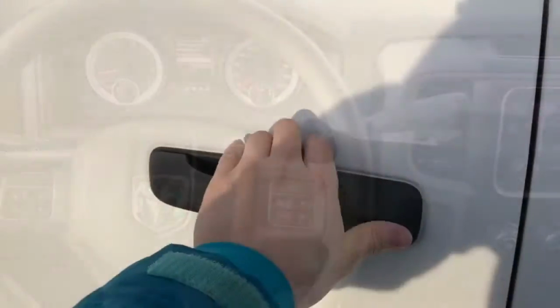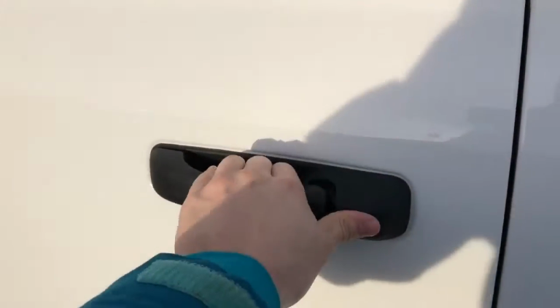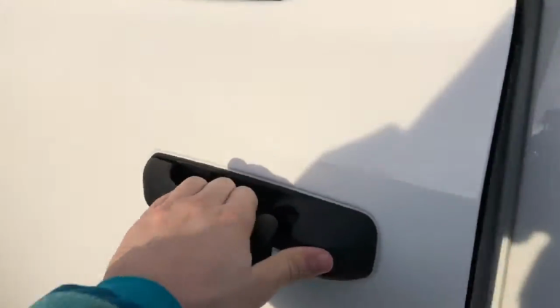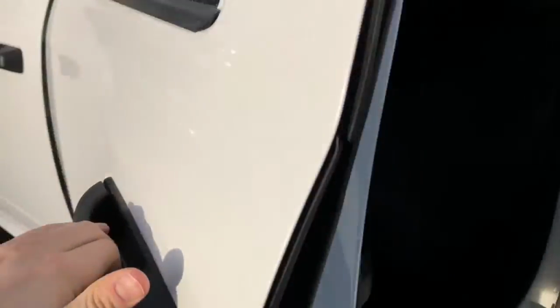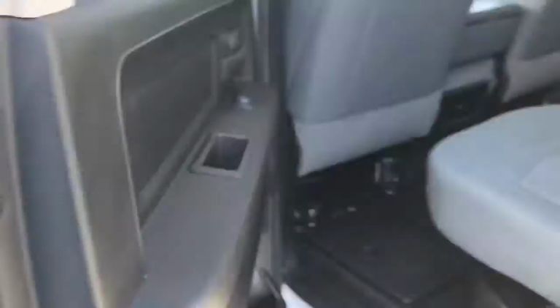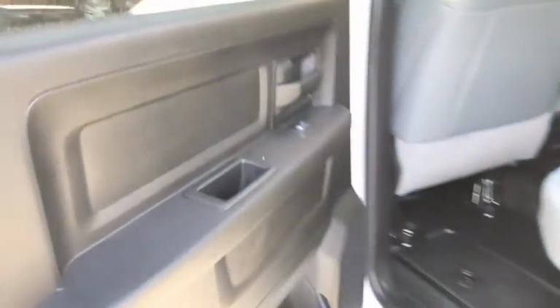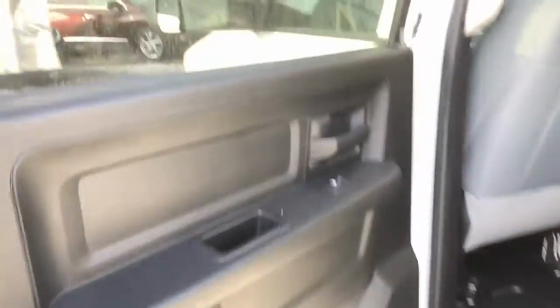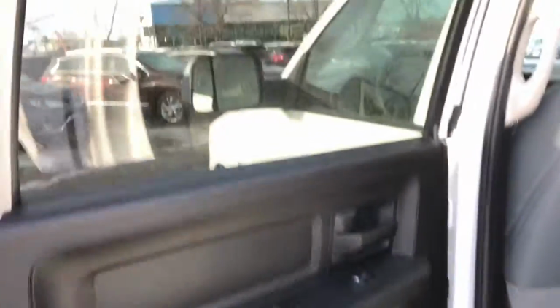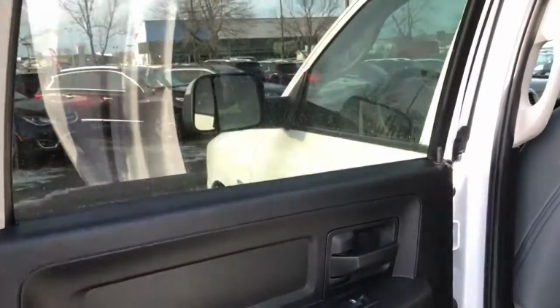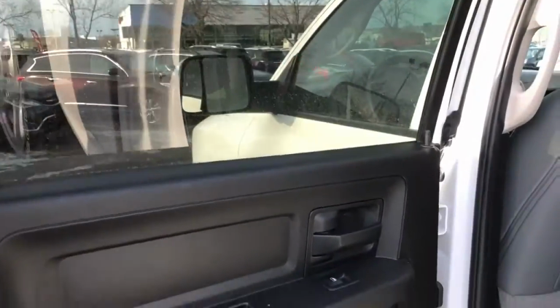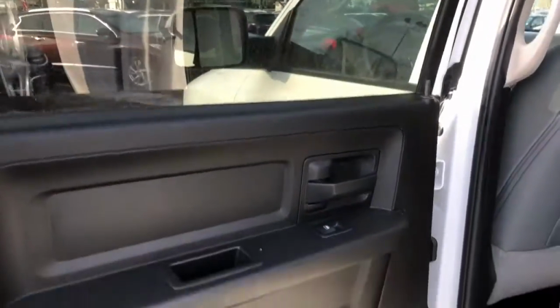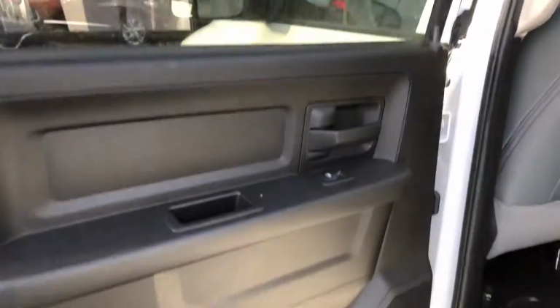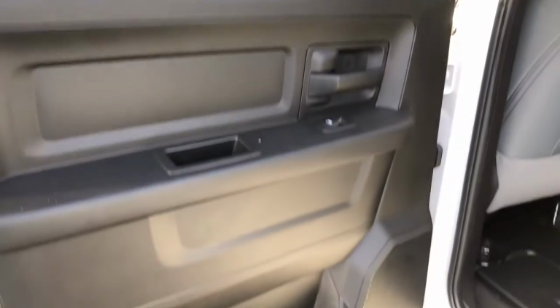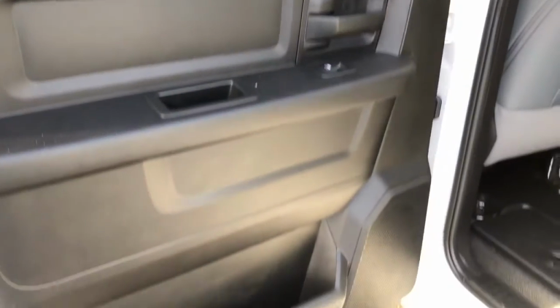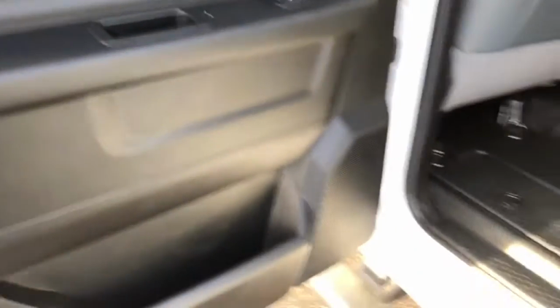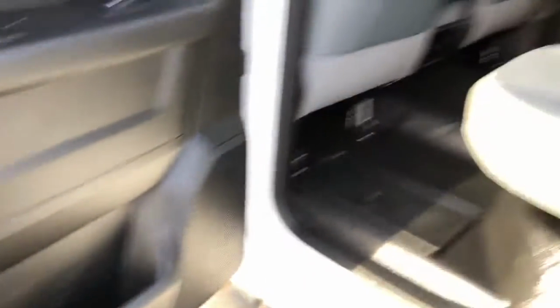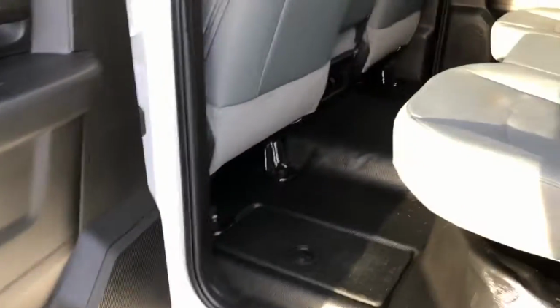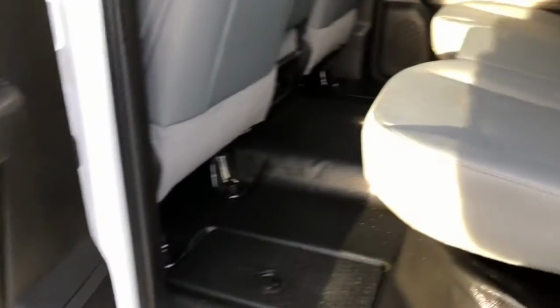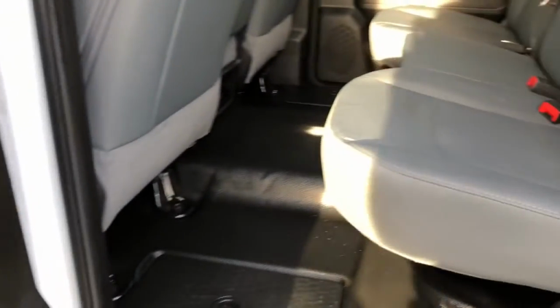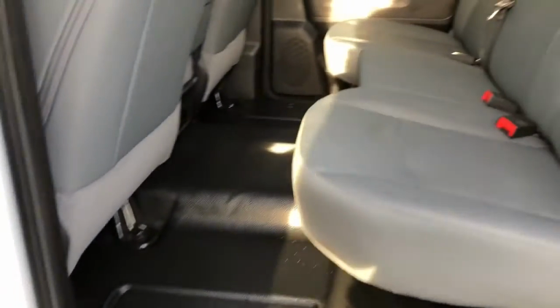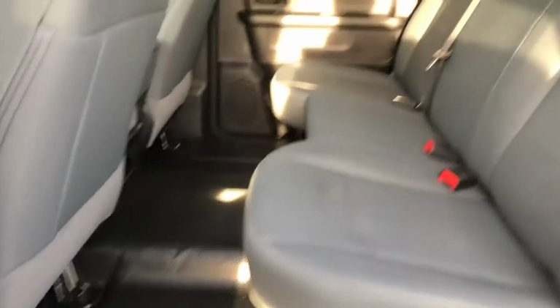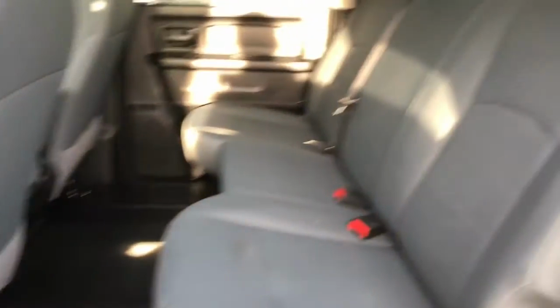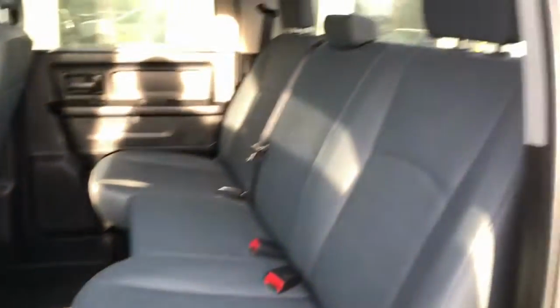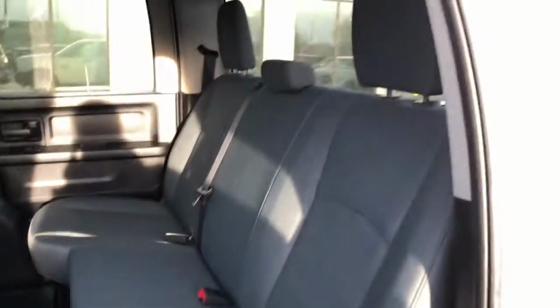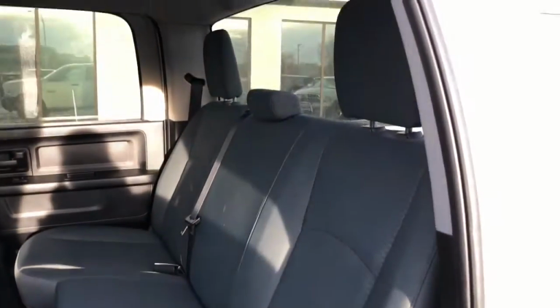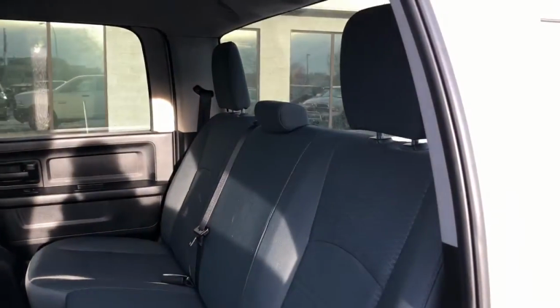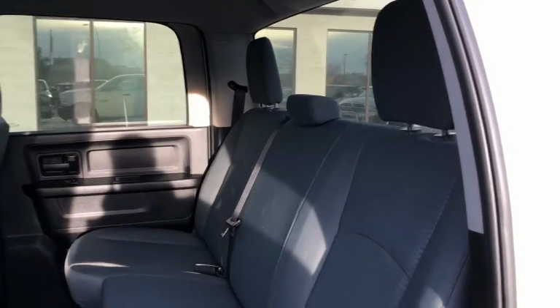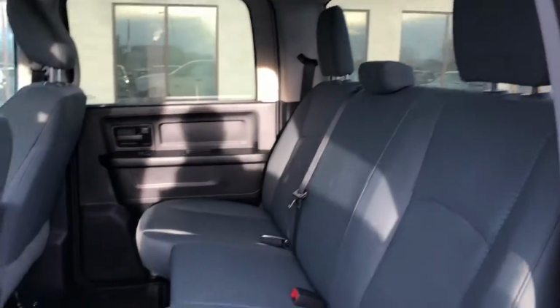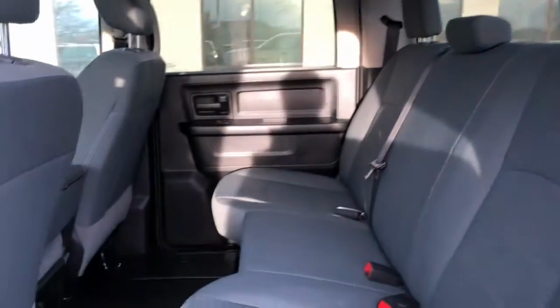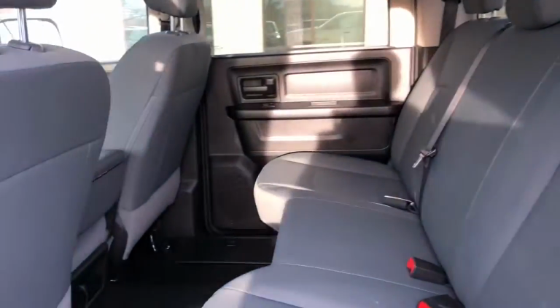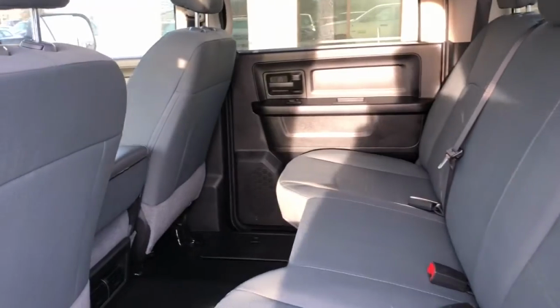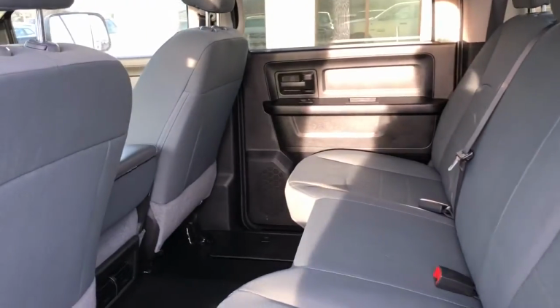Now entering the back of the vehicle, we see it's equipped with the same trim as the front. There's lots of leg room for the back passengers on this bench seat, which is also that gray cloth.